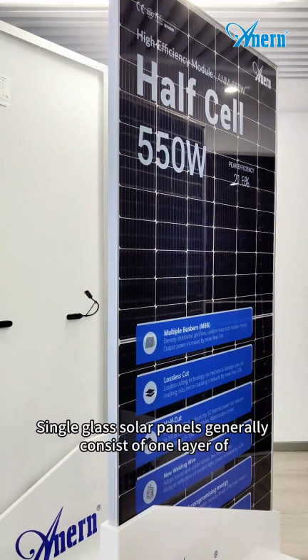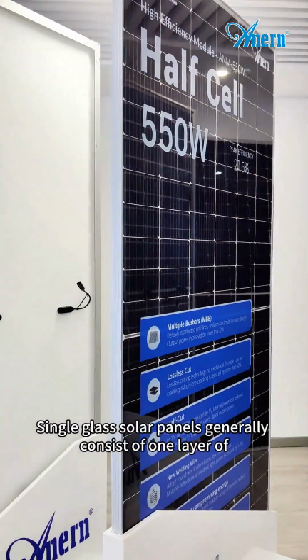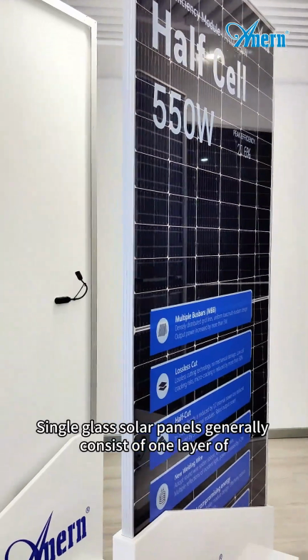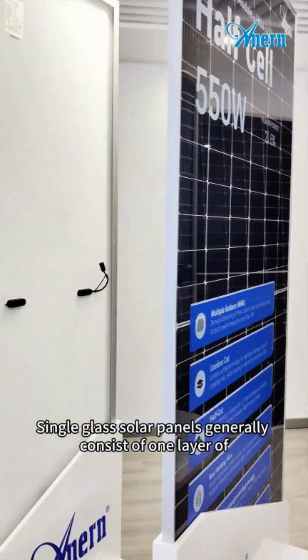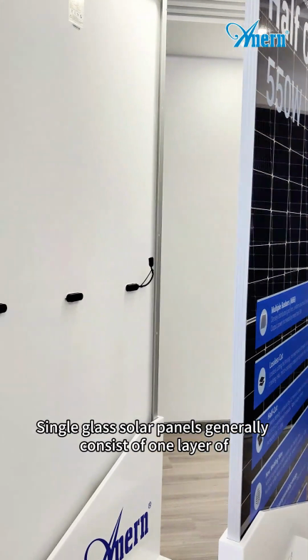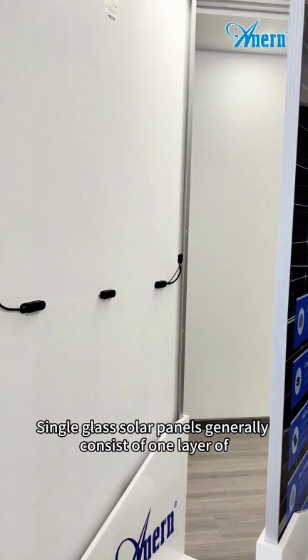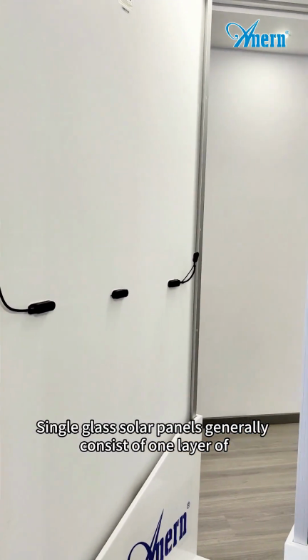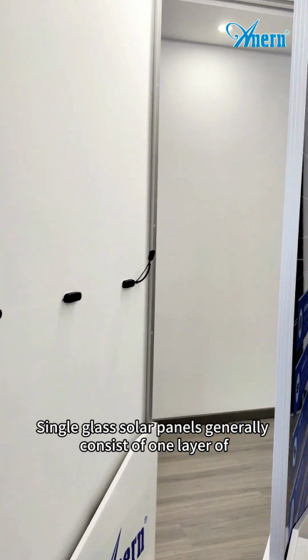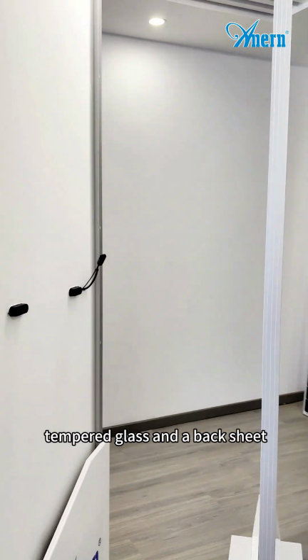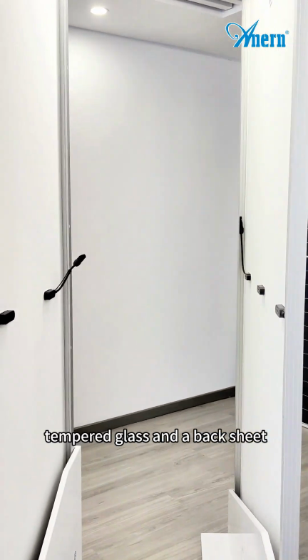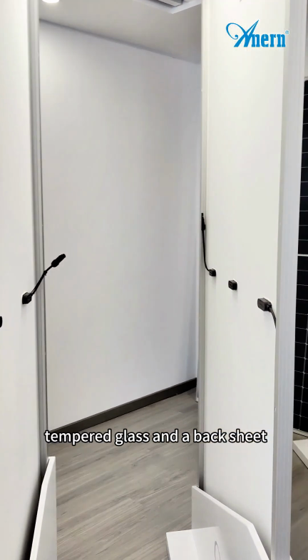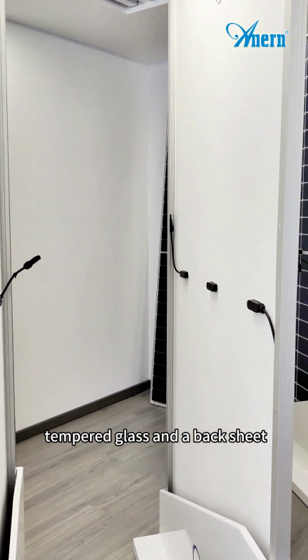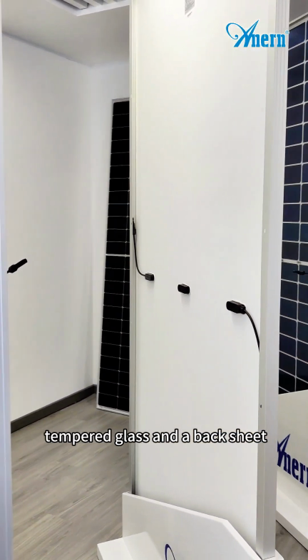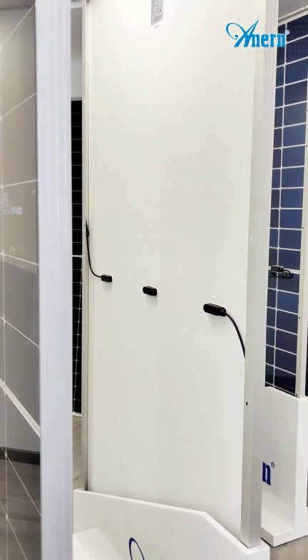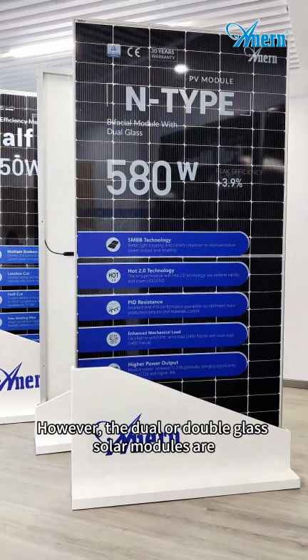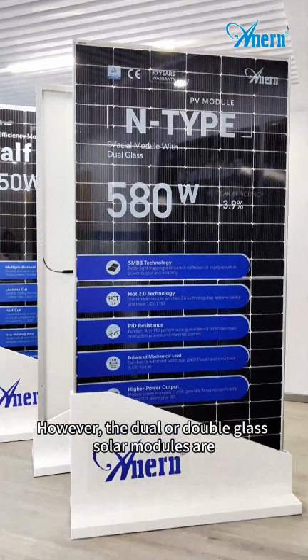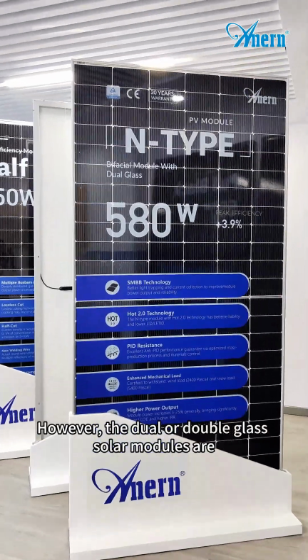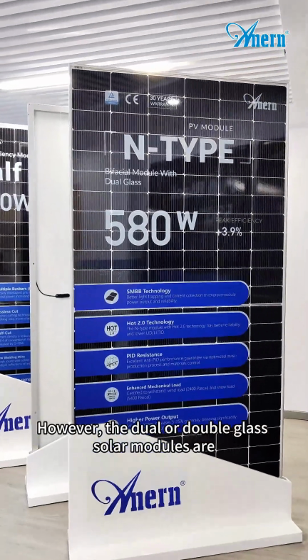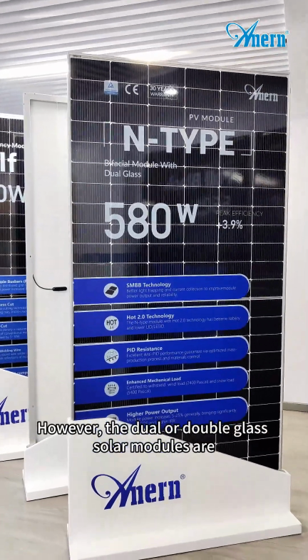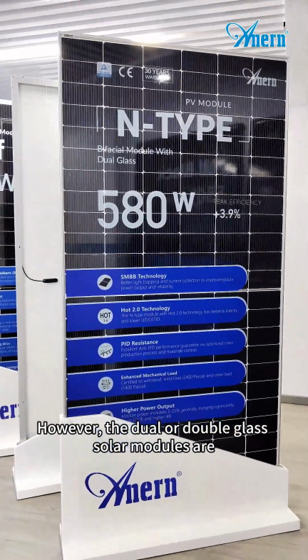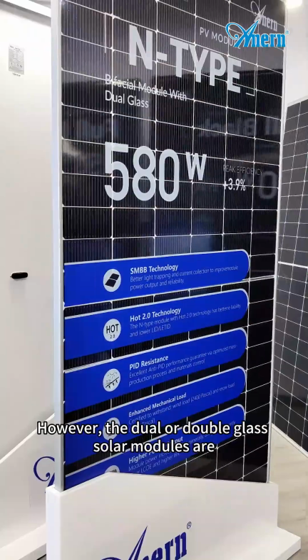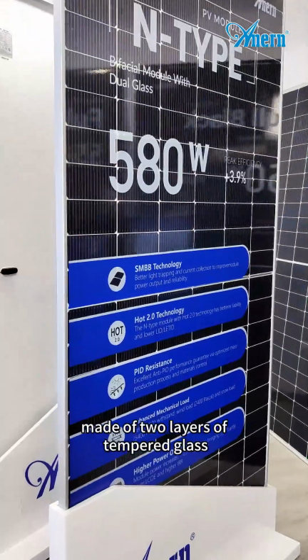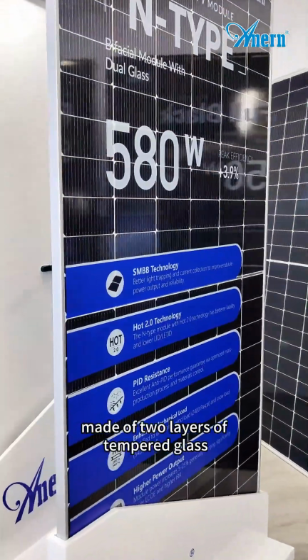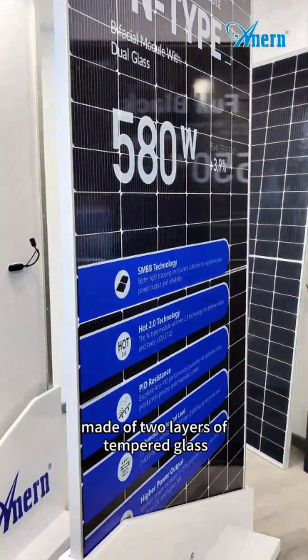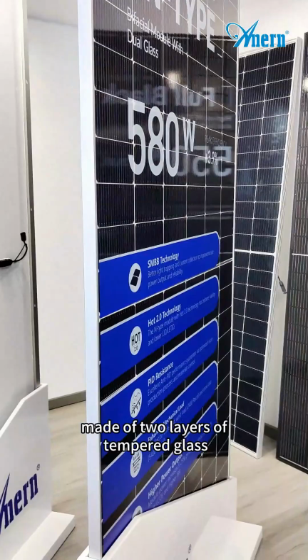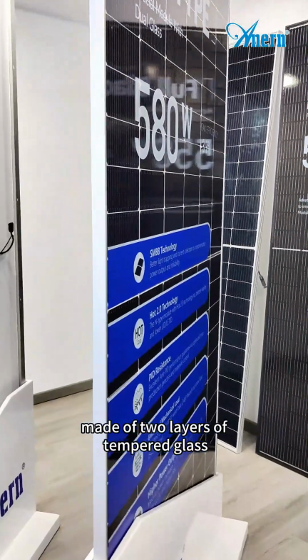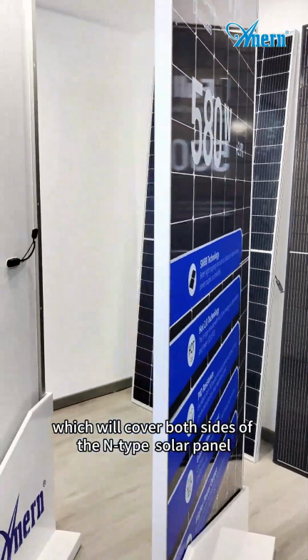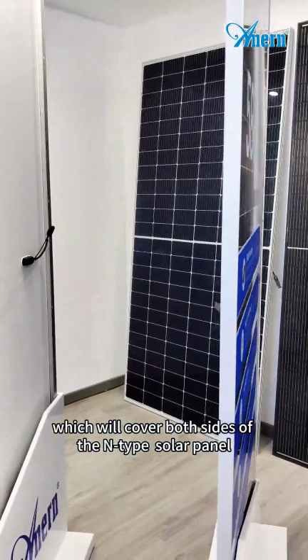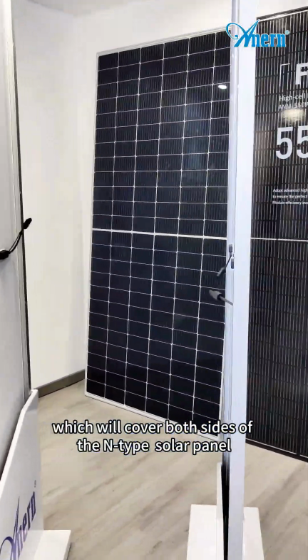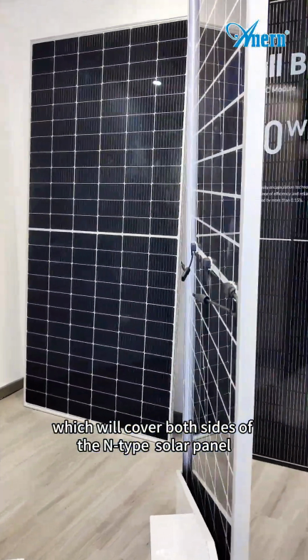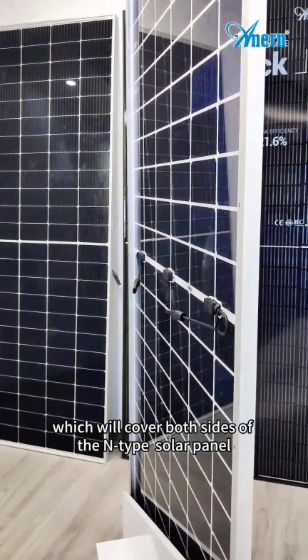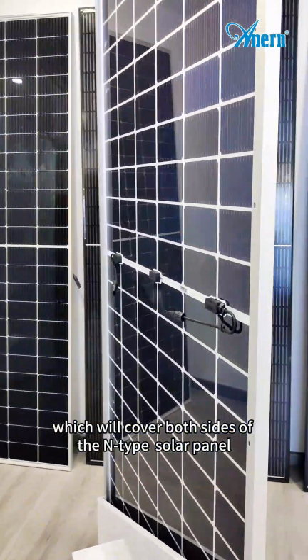Single glass solar panels generally consist of one layer of tempered glass and a back sheet. However, the dual or double glass solar modules are made of two layers of tempered glass, which will cover both sides of the N-type solar panel.